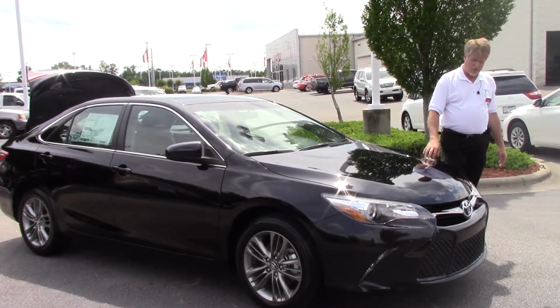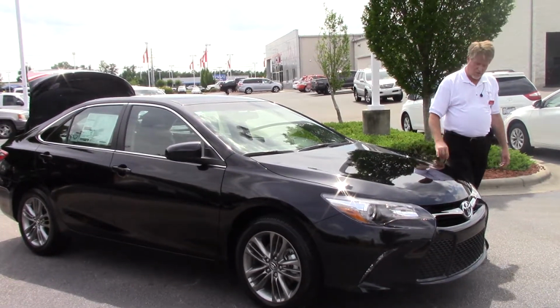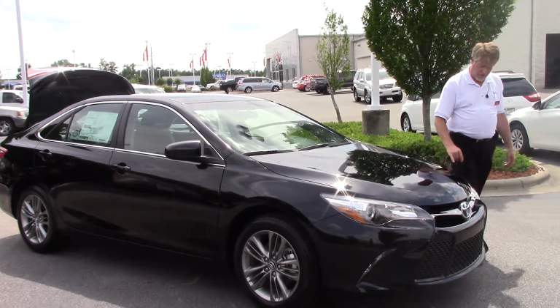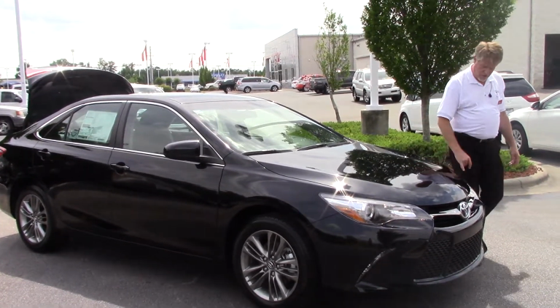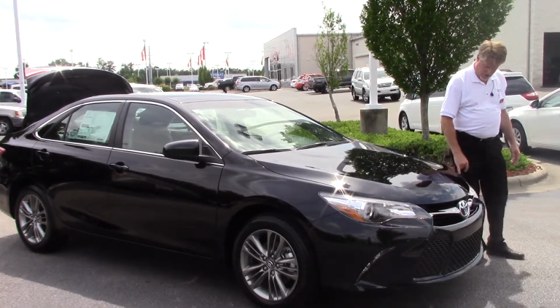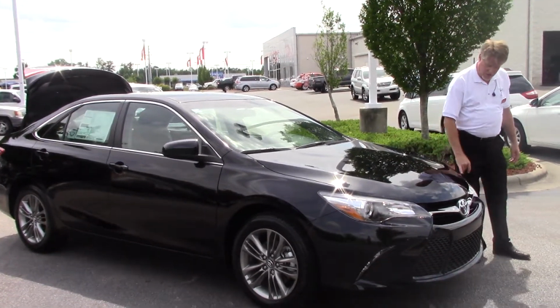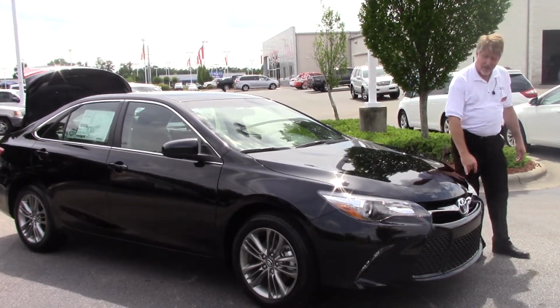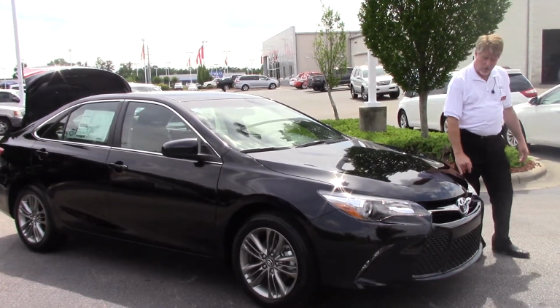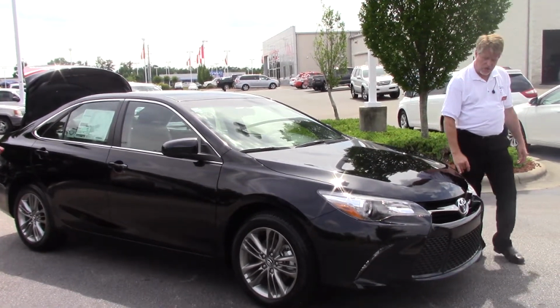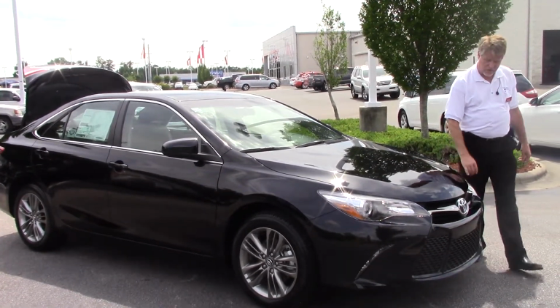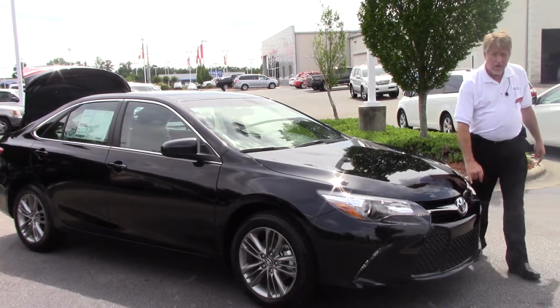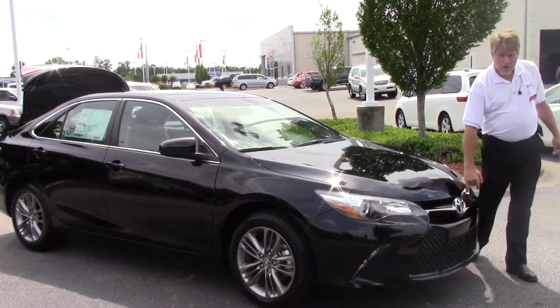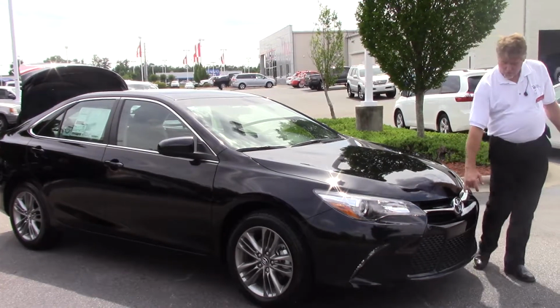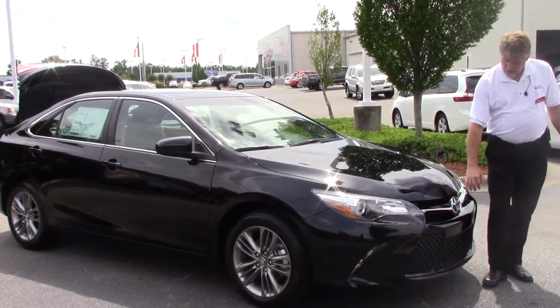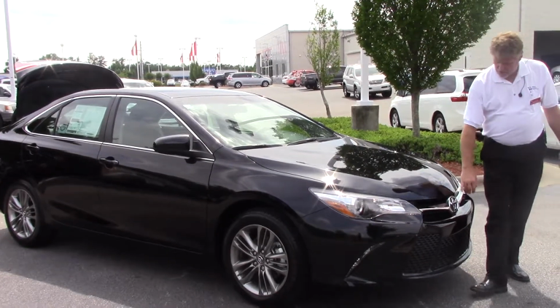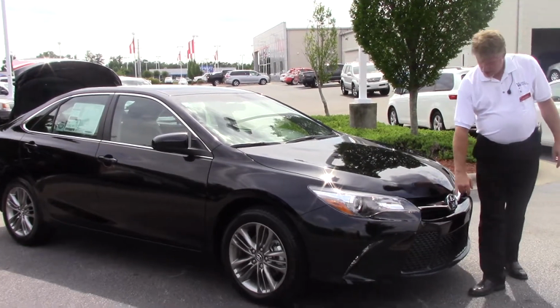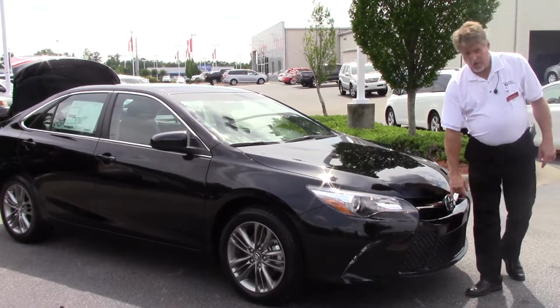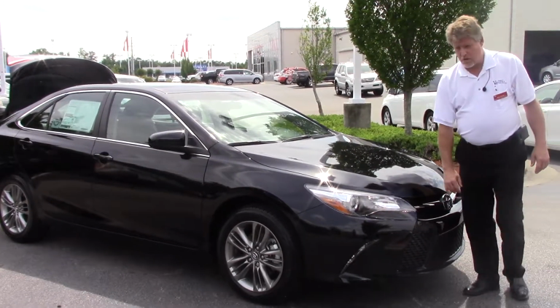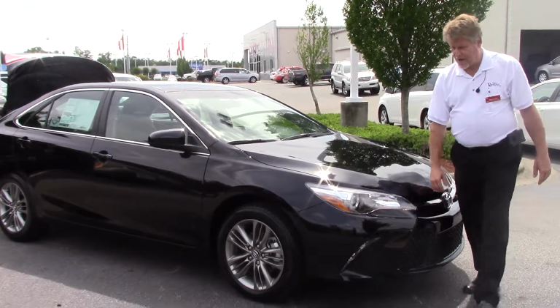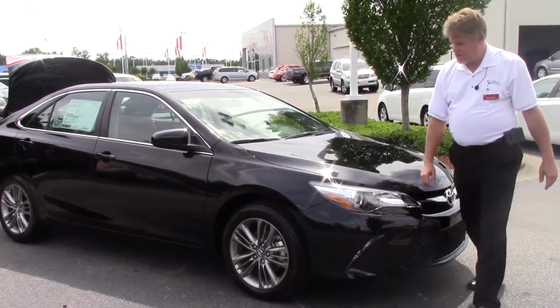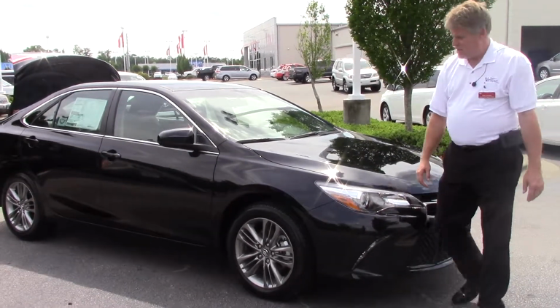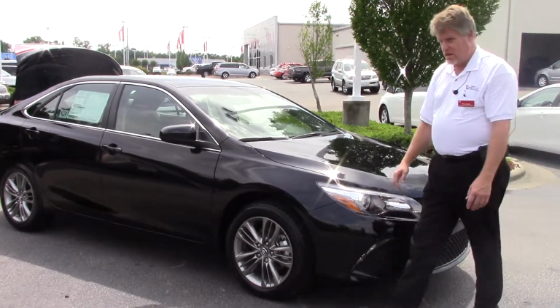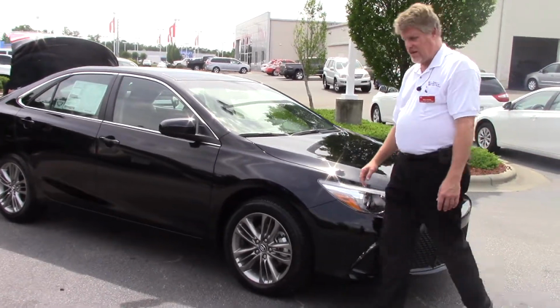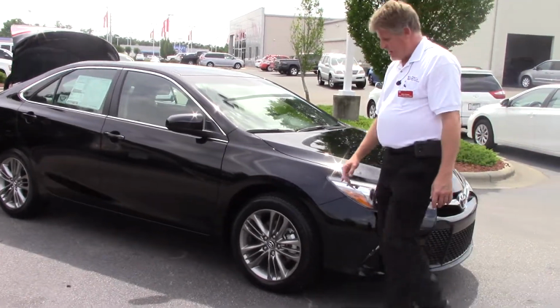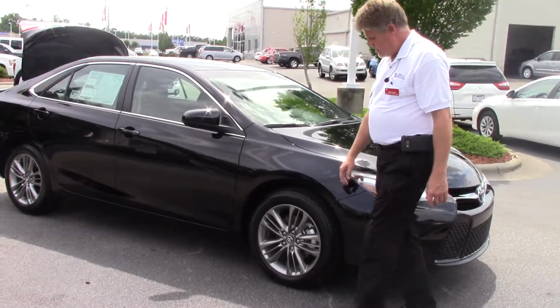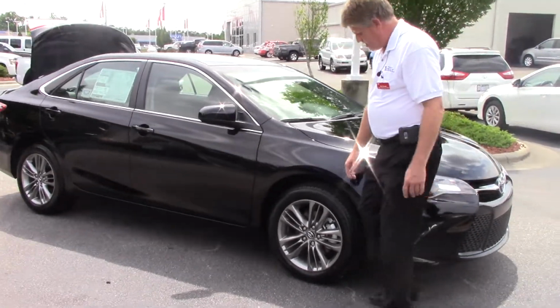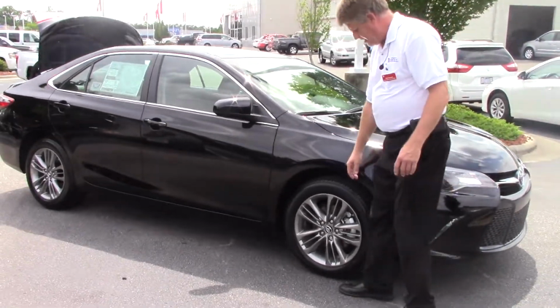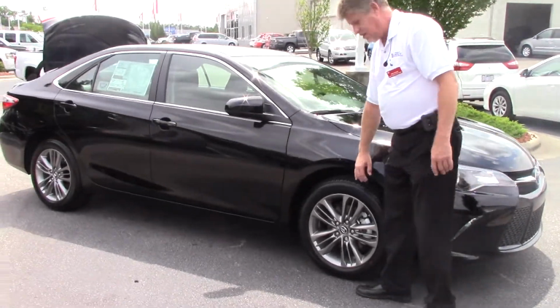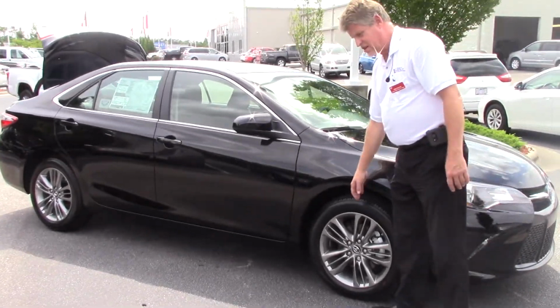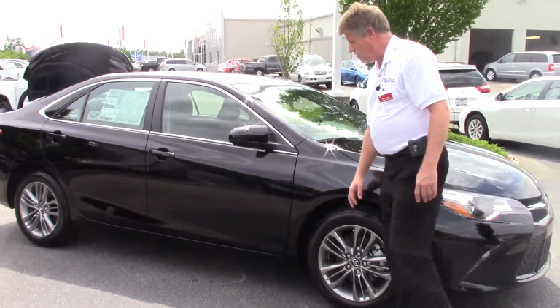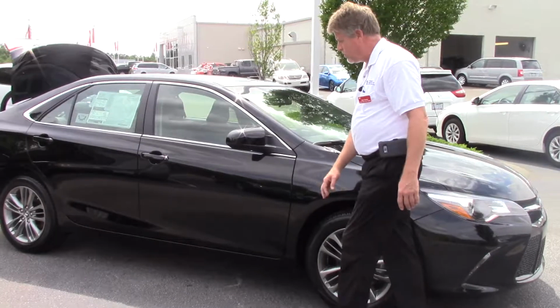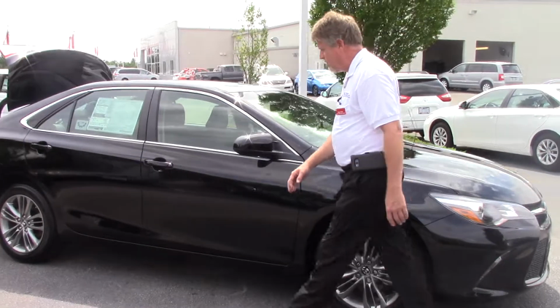Coming across the front here, you've got your daytime runner lights, your chrome bezel, your Toyota badge, and coming down to the side here, you've got your 17-inch alloy wheels.